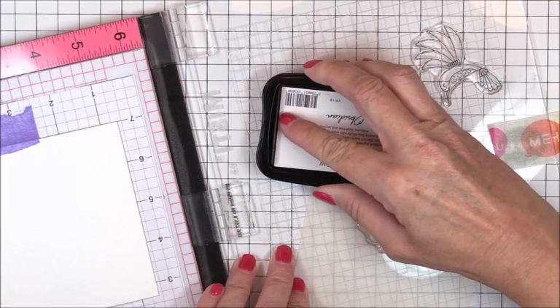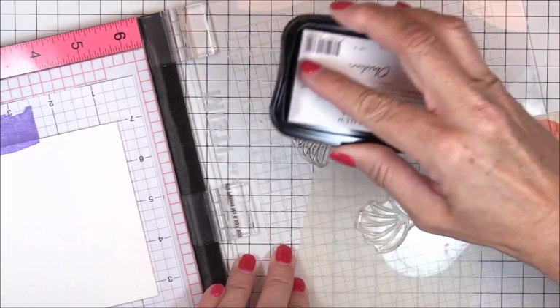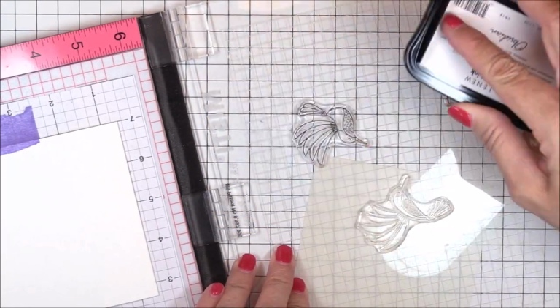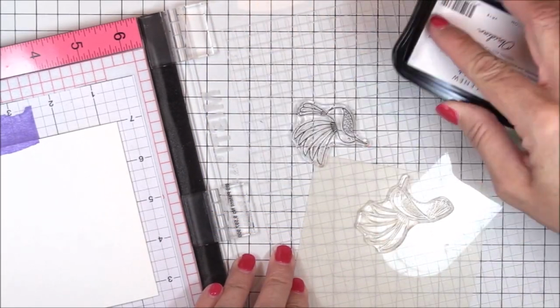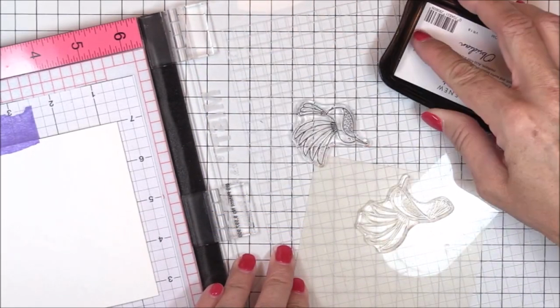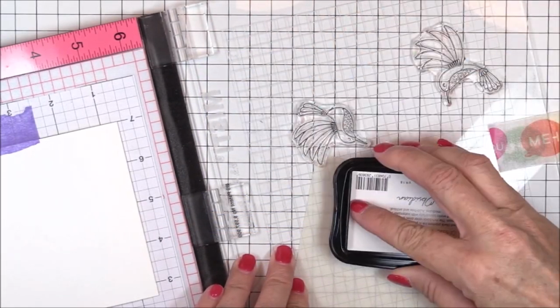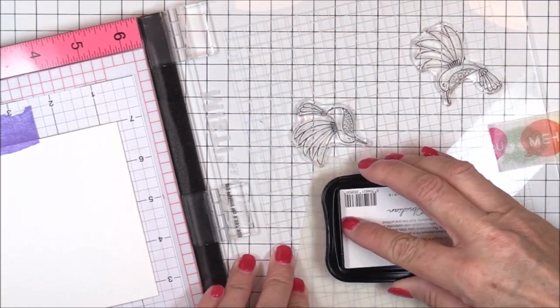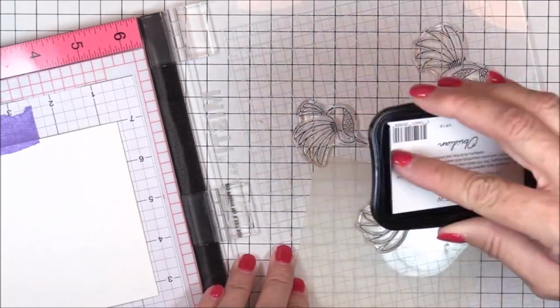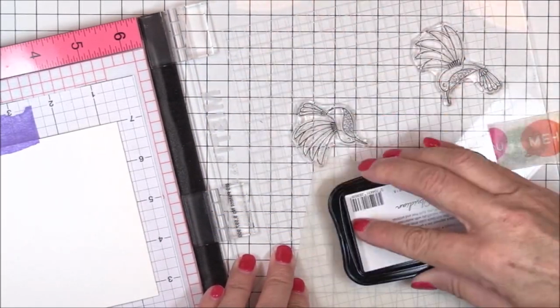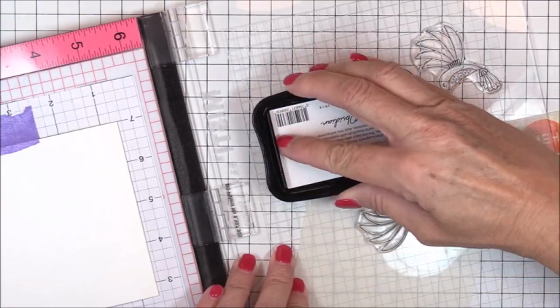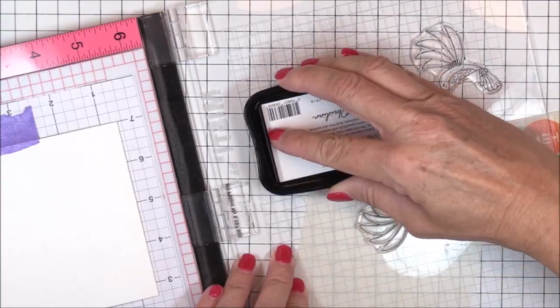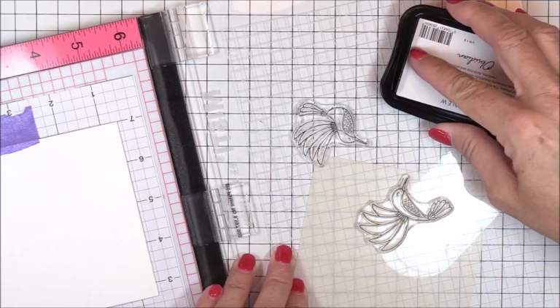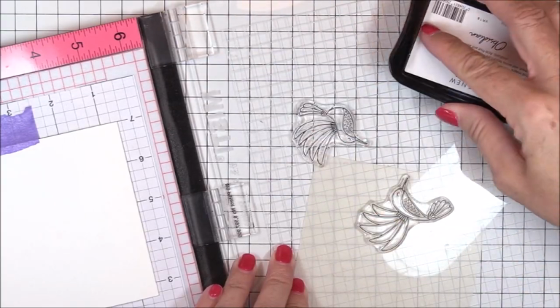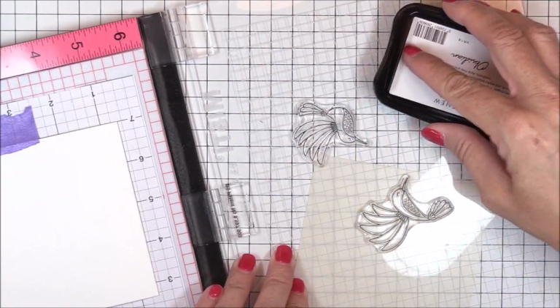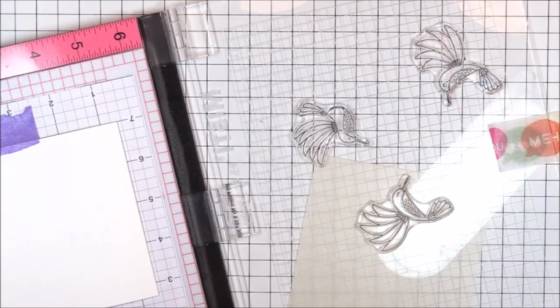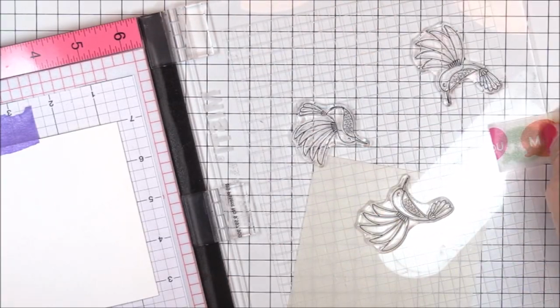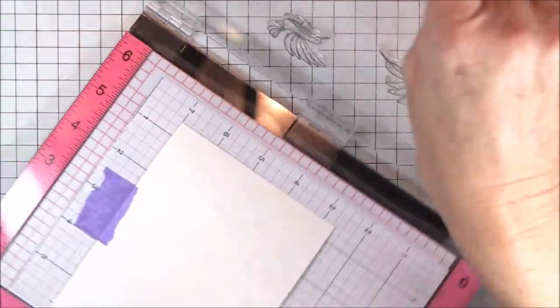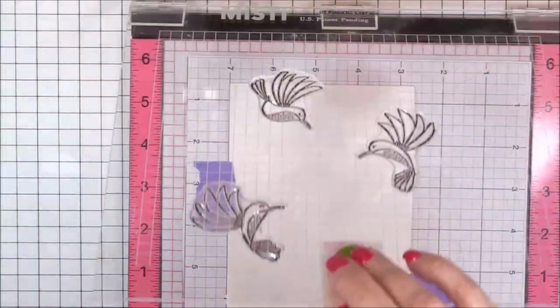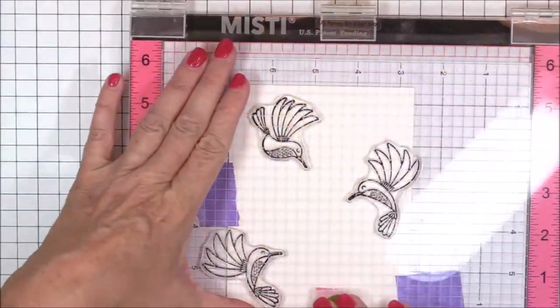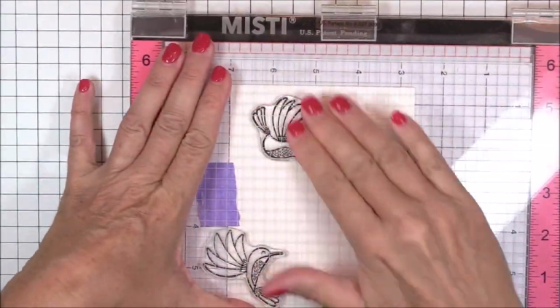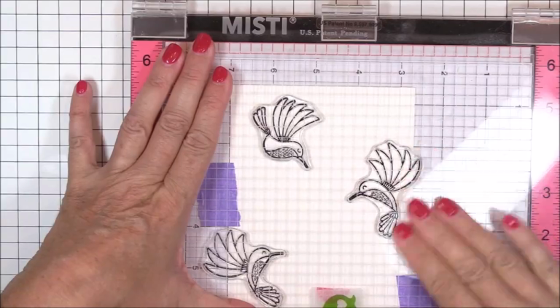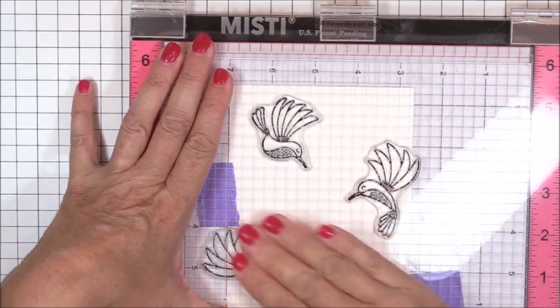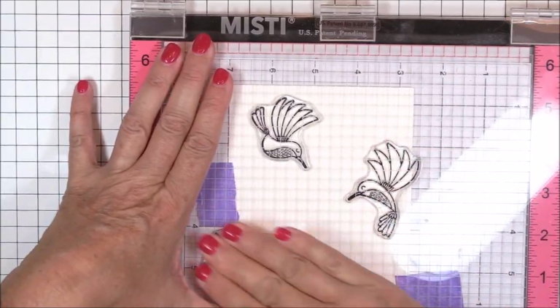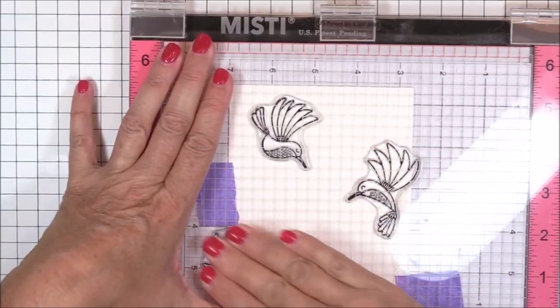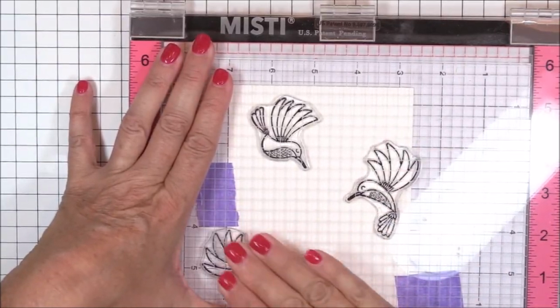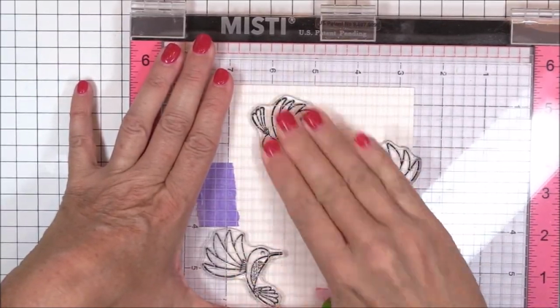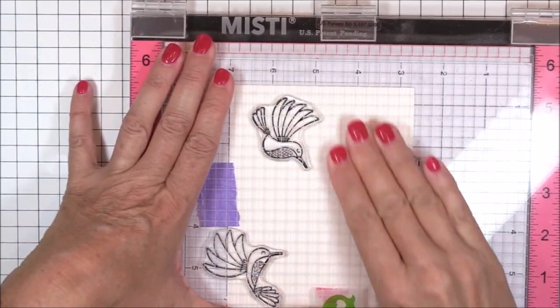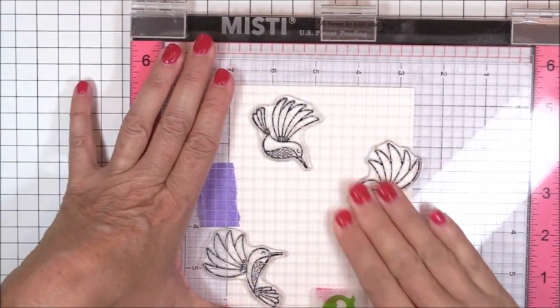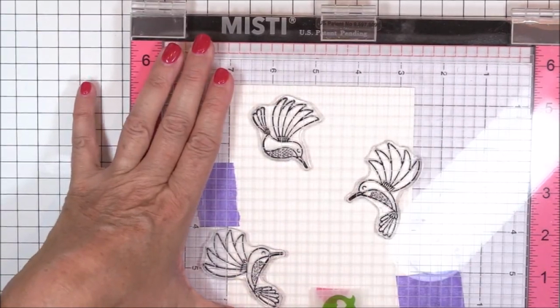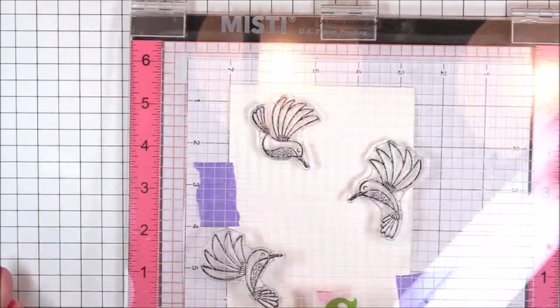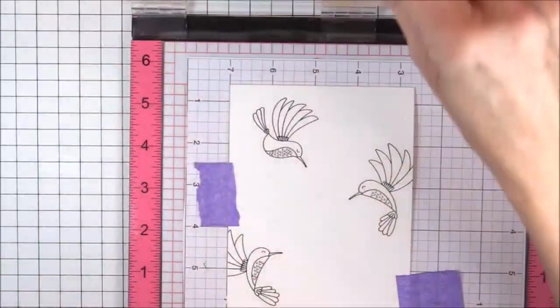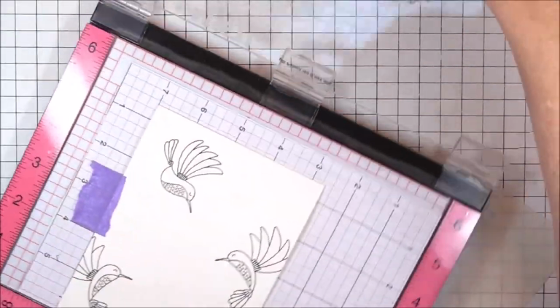For my project today, I pulled out the Happy Hummingbird stamp set and I placed the hummingbird images in a triangle shape on my card base. I'm inking the images up with some black pigment ink because I want to heat emboss them with clear embossing powder.